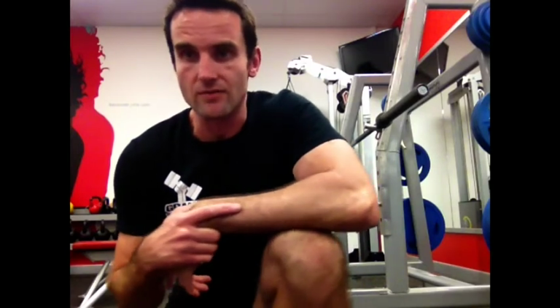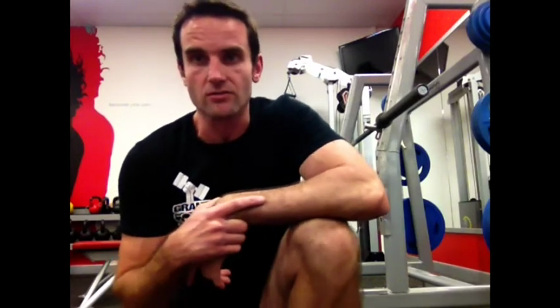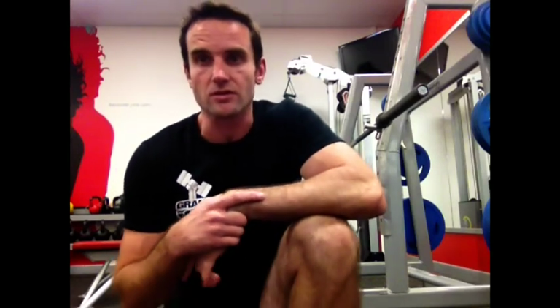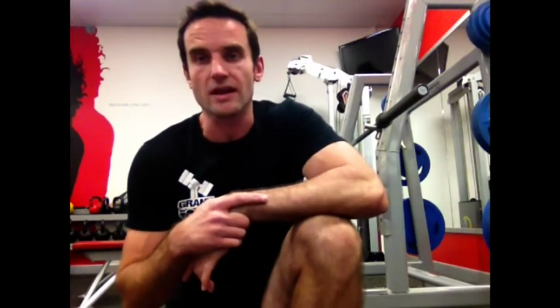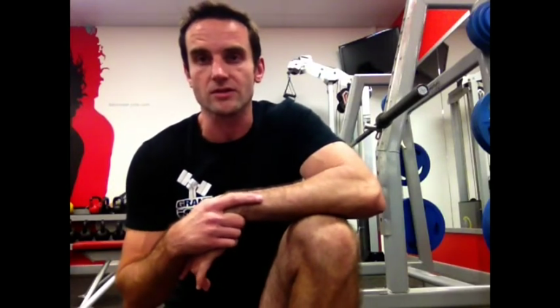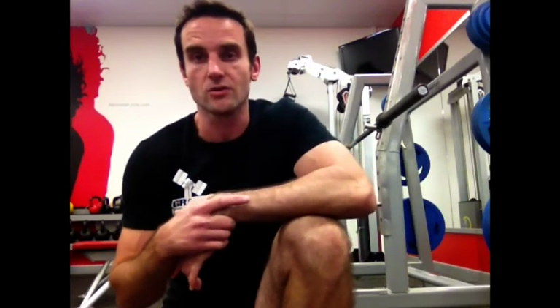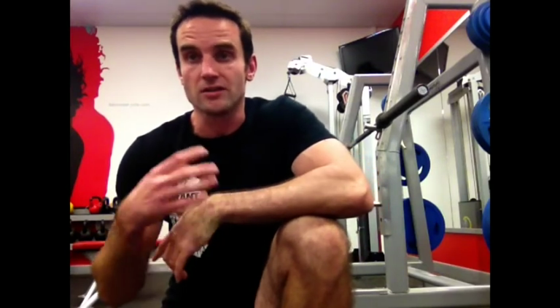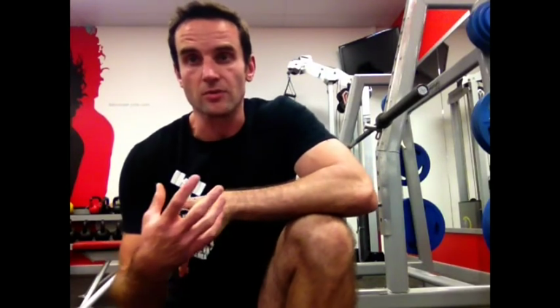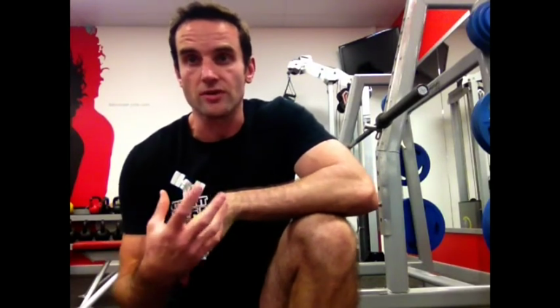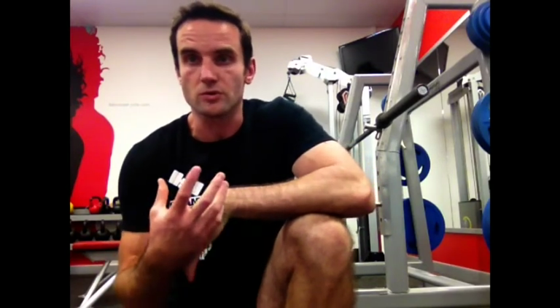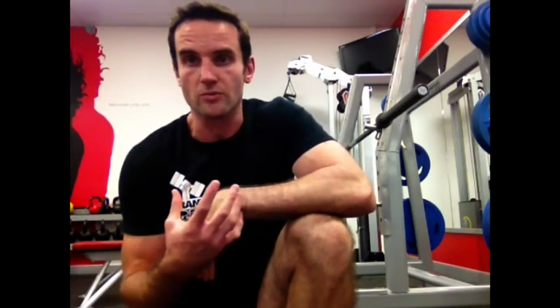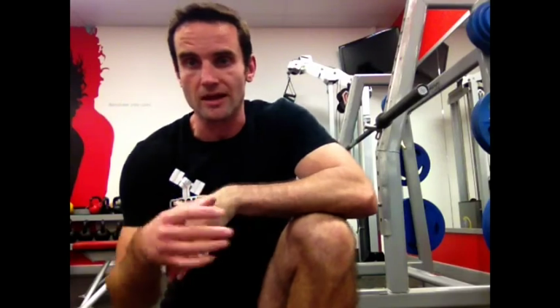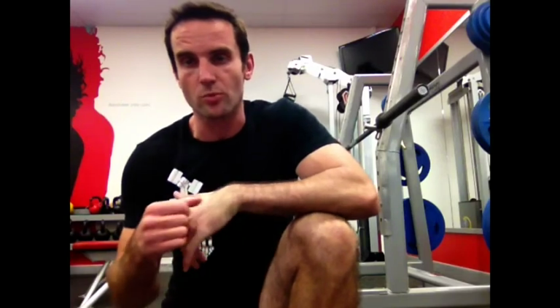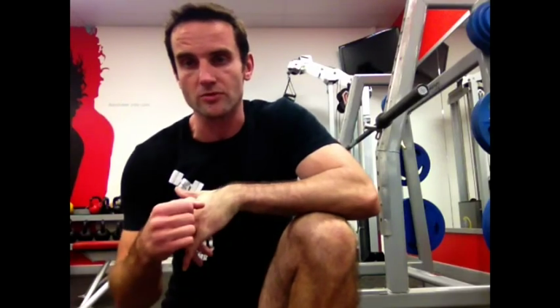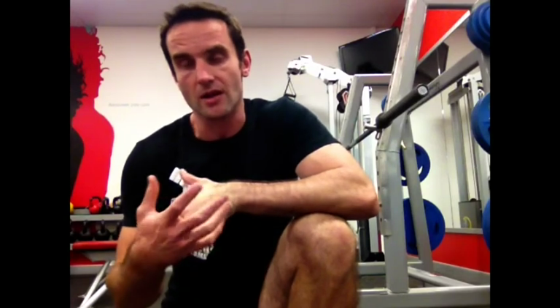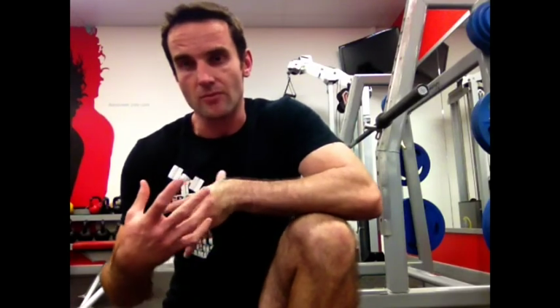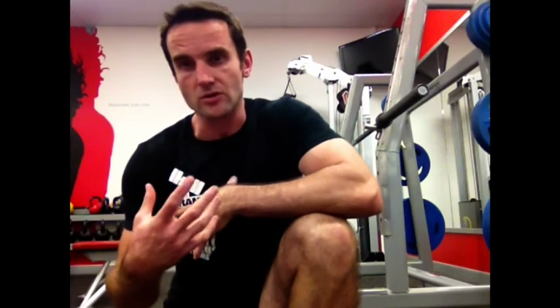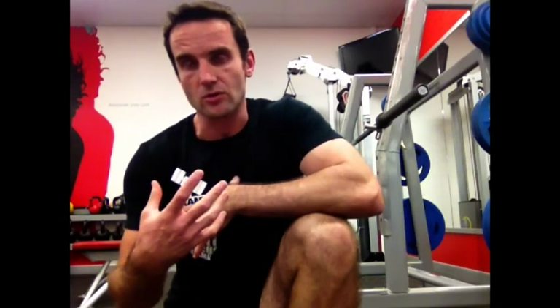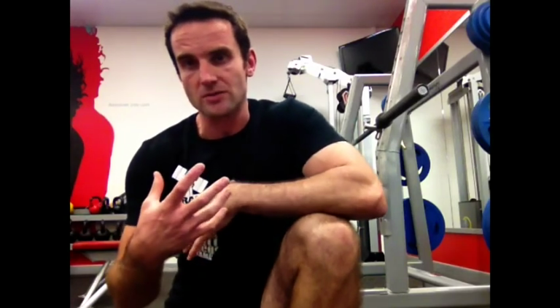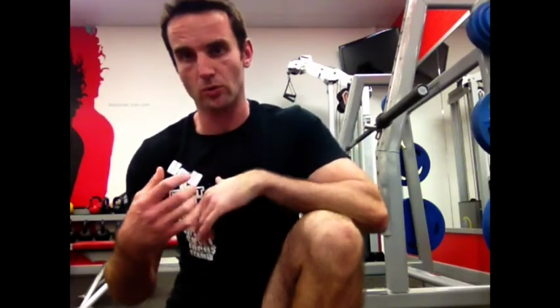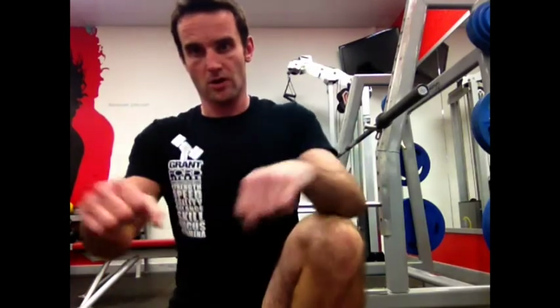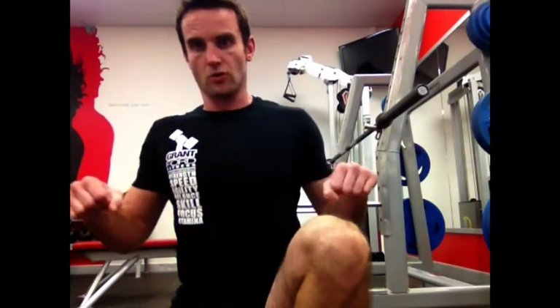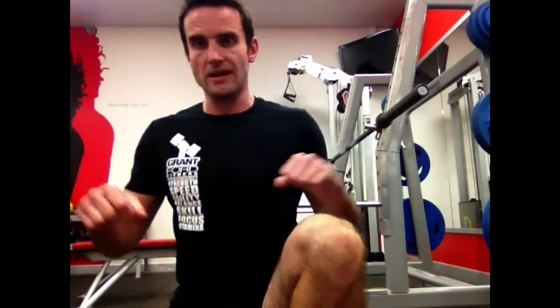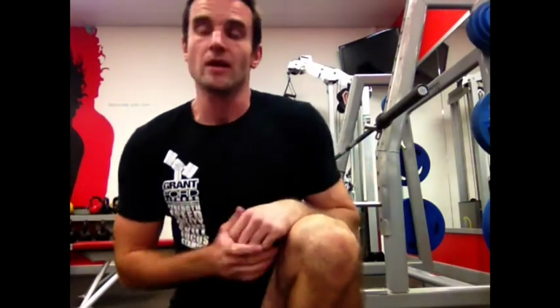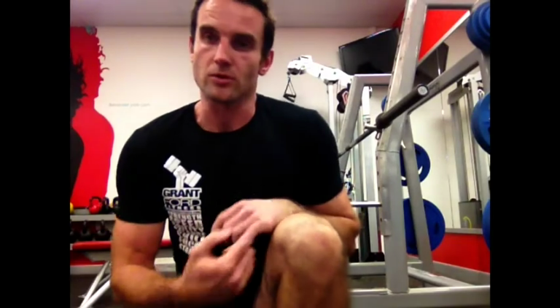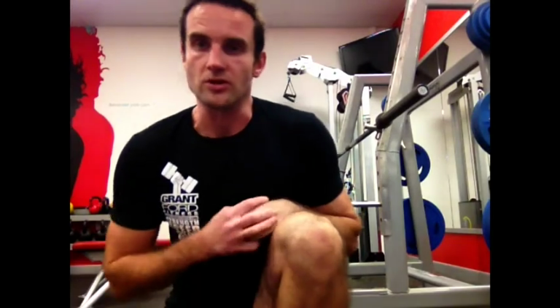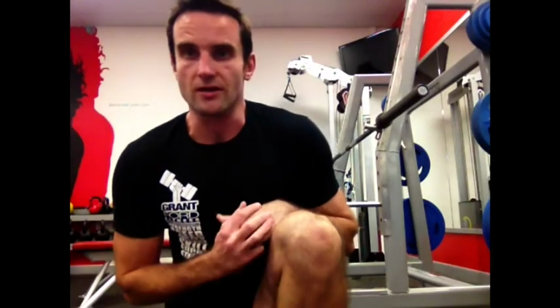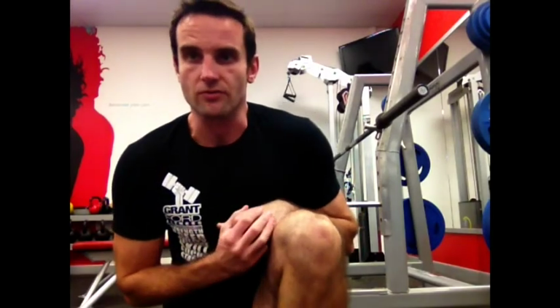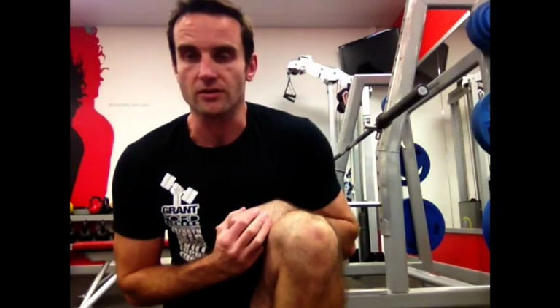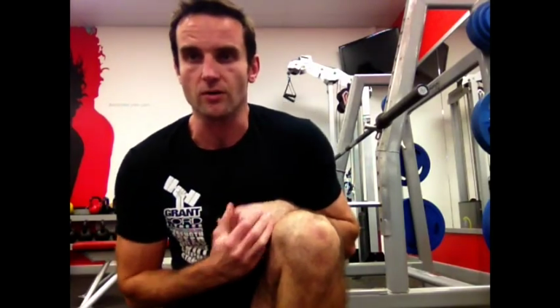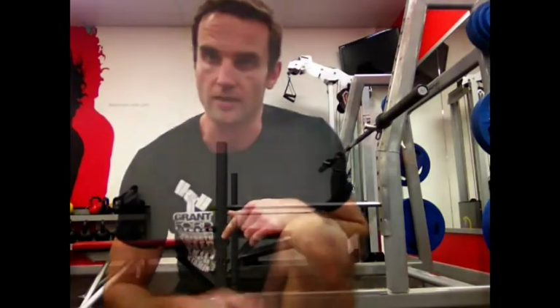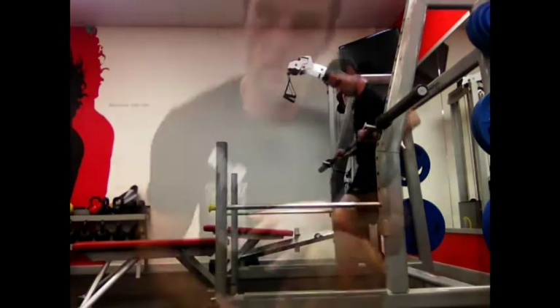Now an inverted row is a great exercise to do to build up your strength towards pull-ups. It's all pull-up strength, using your upper body to pull yourself up. So I'm going to show you how to set up for the inverted row, and then we're going to go.